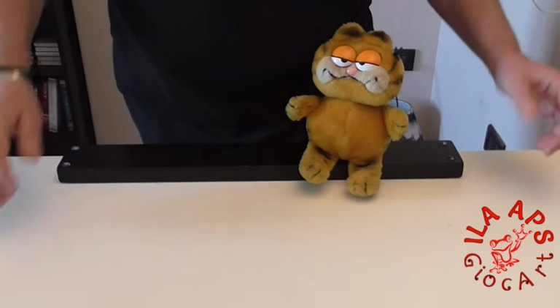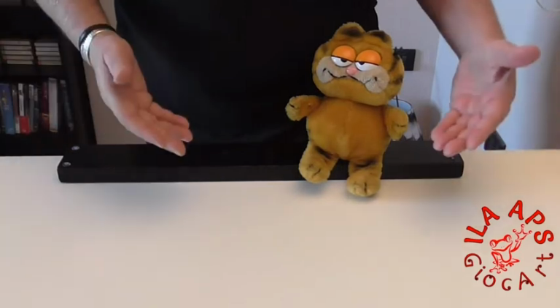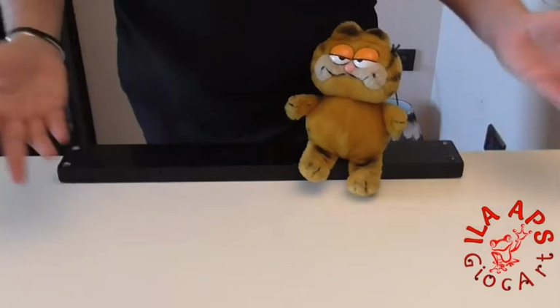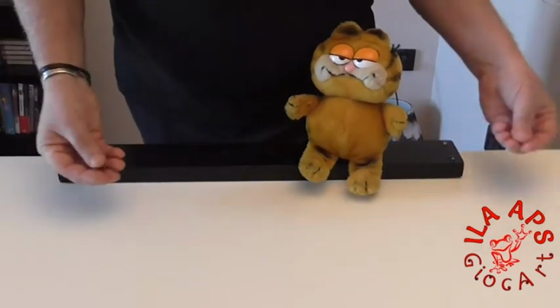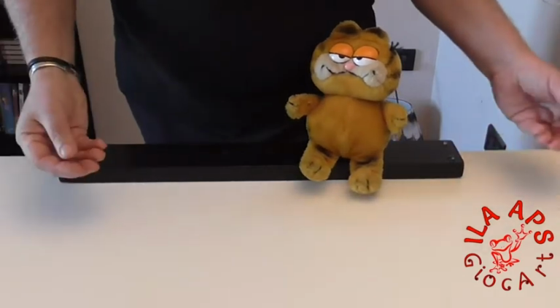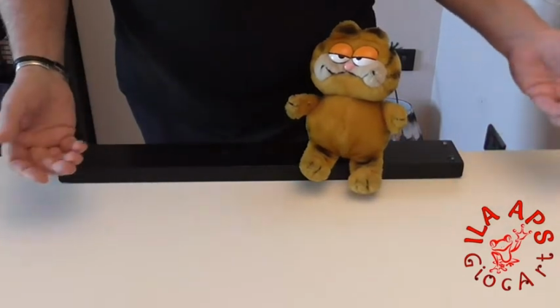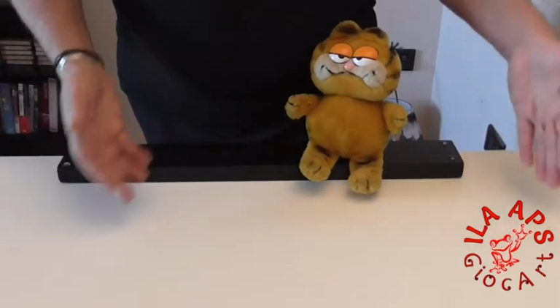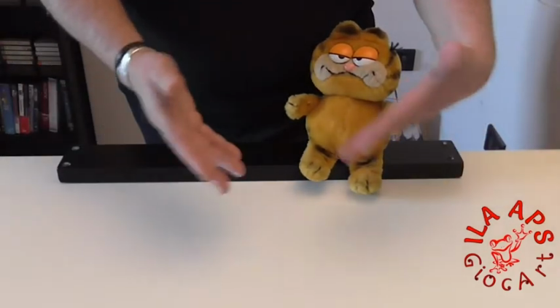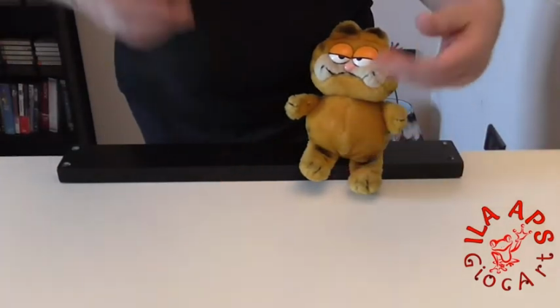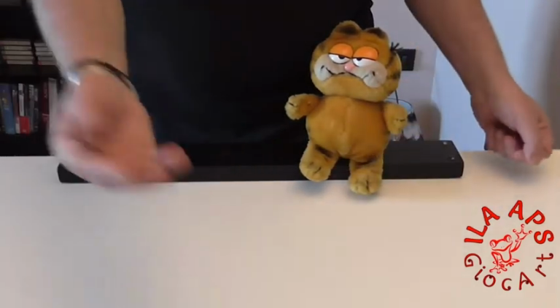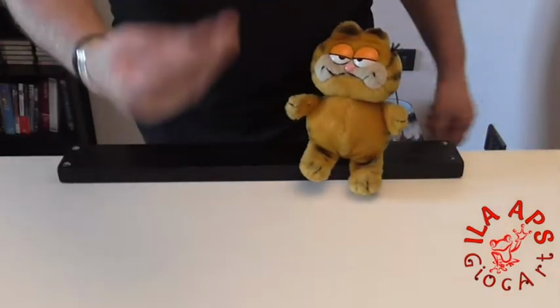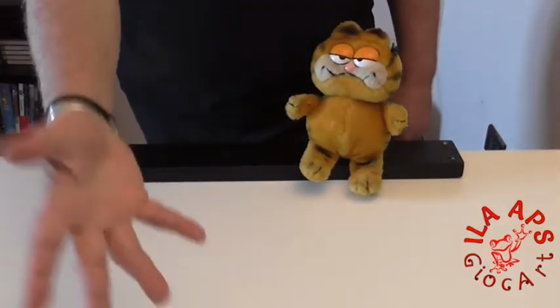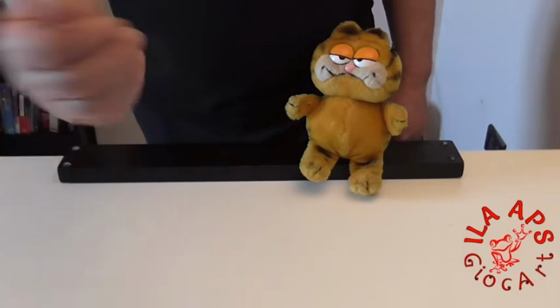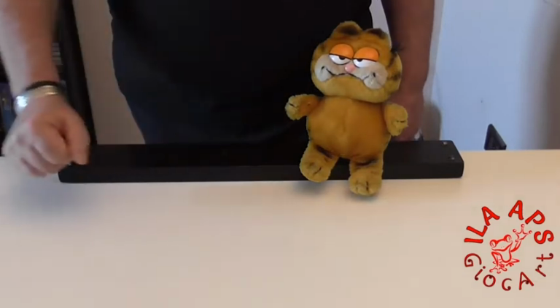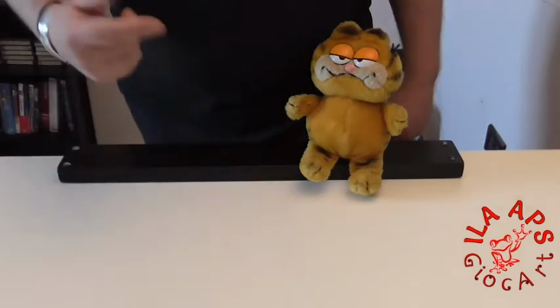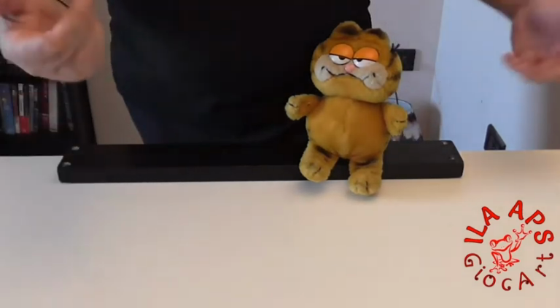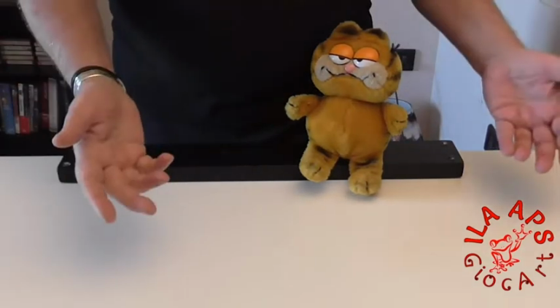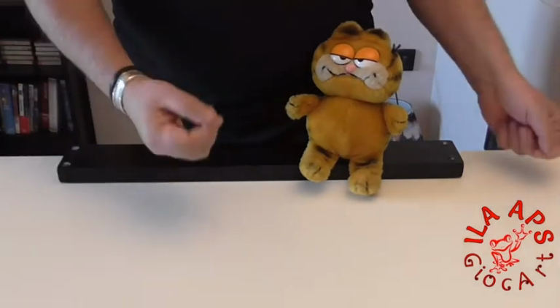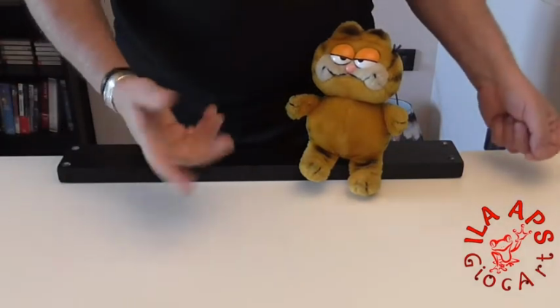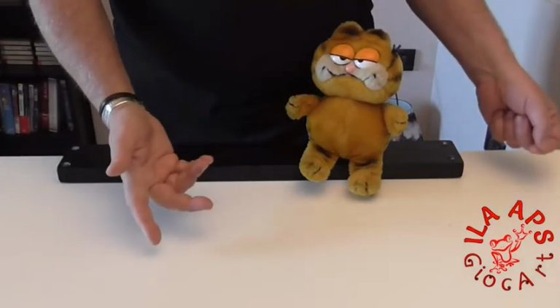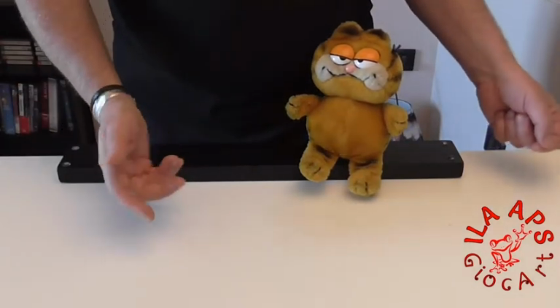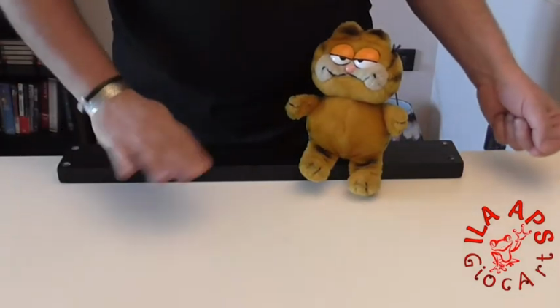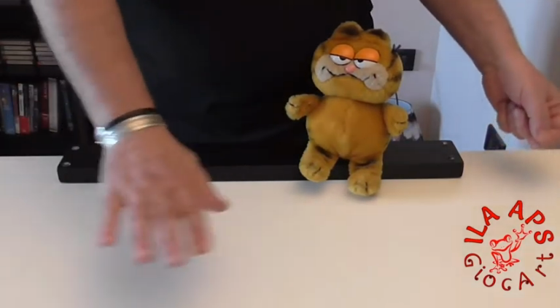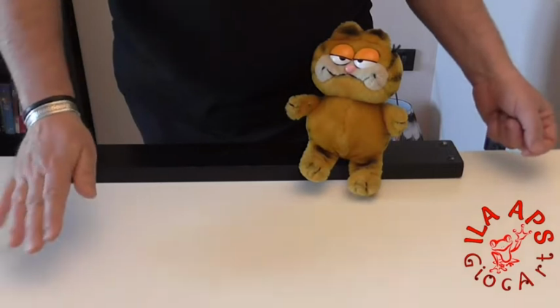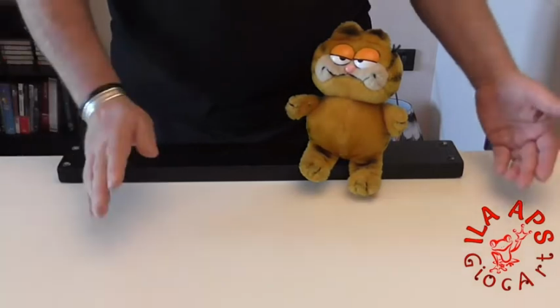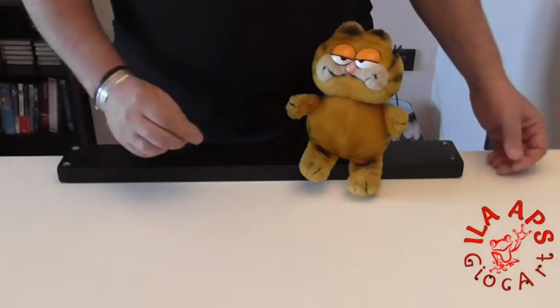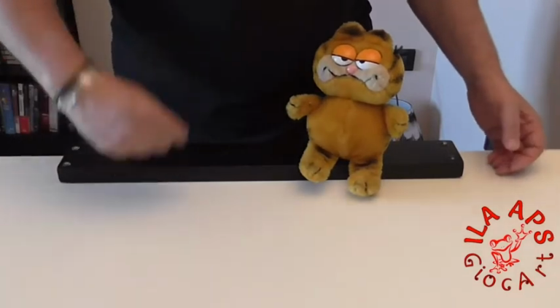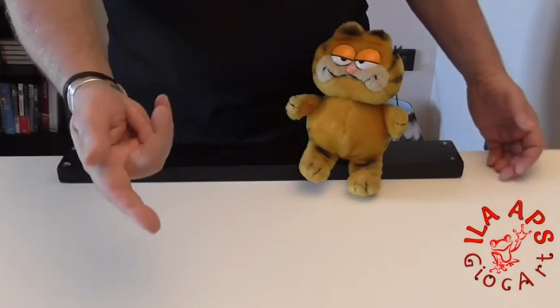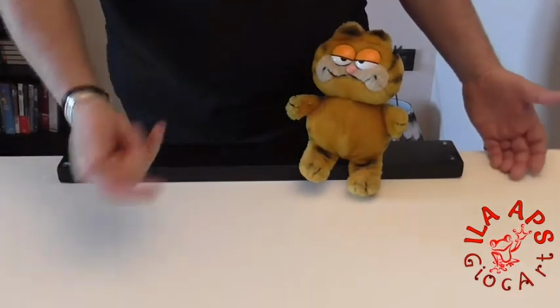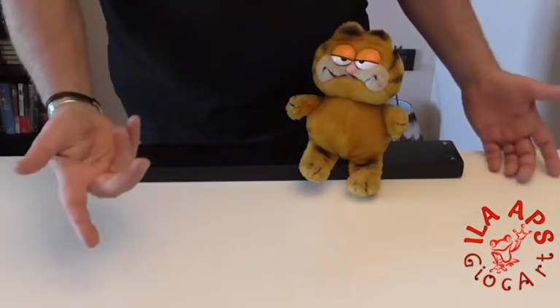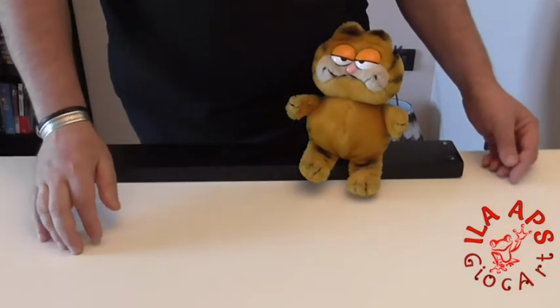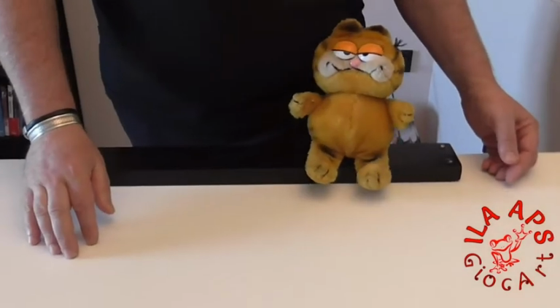You know that catapults were already known to the ancient Greeks, and they were used both as a covering arm on the battlefield as well as a tool for fortifications. I didn't know.